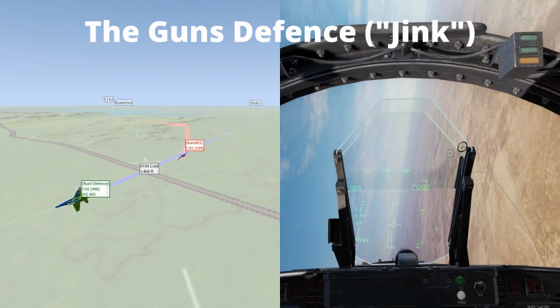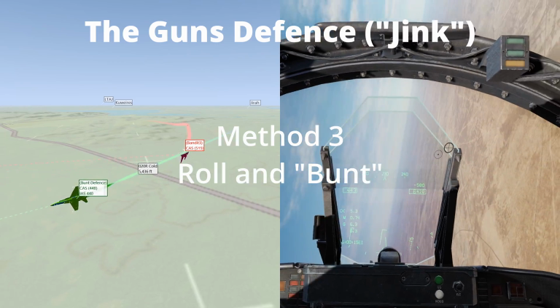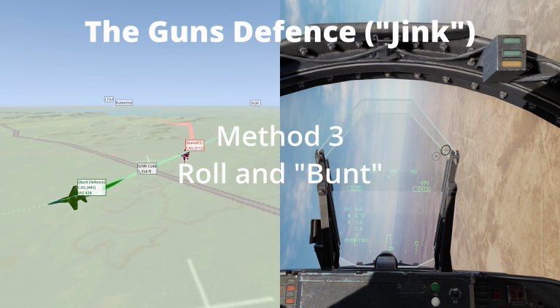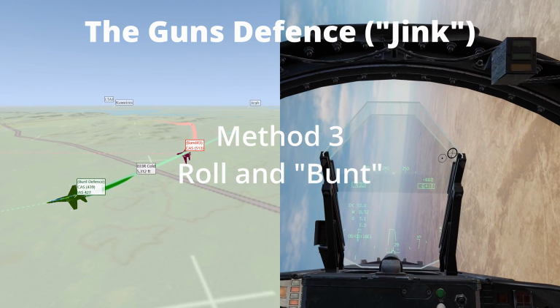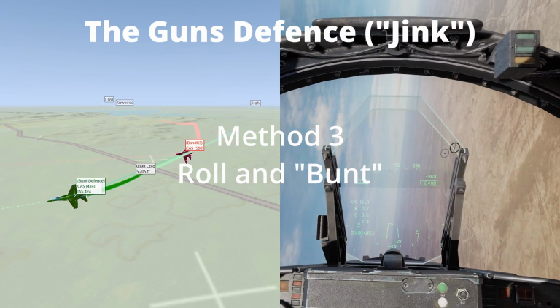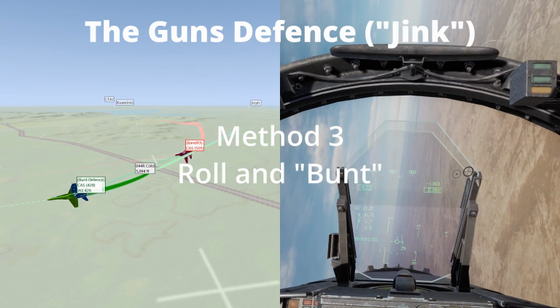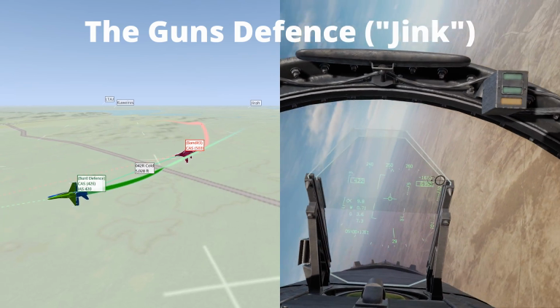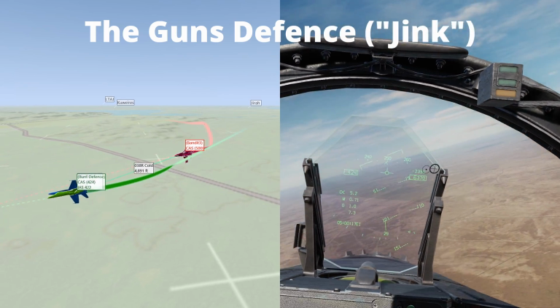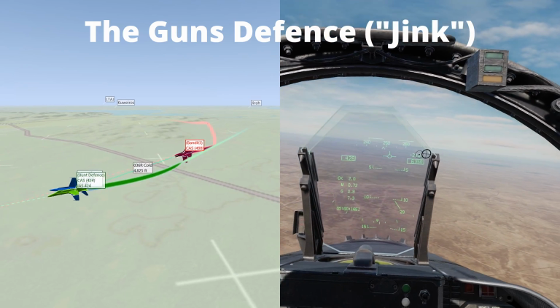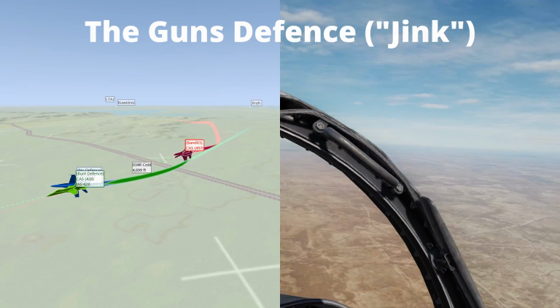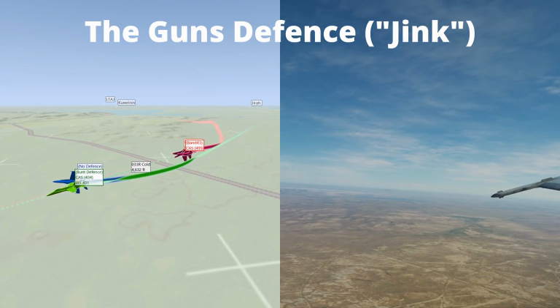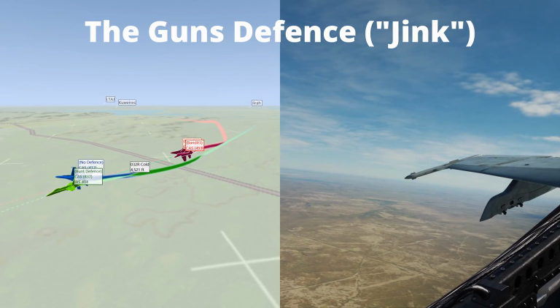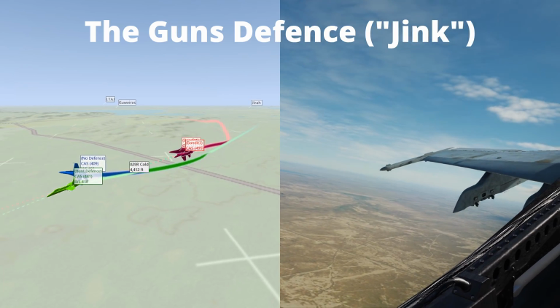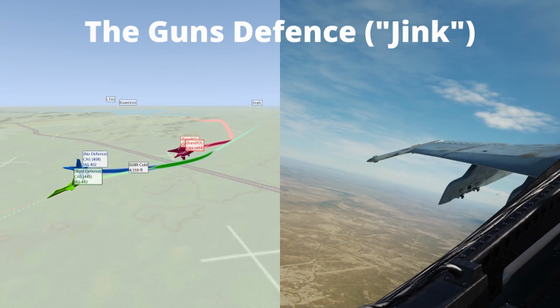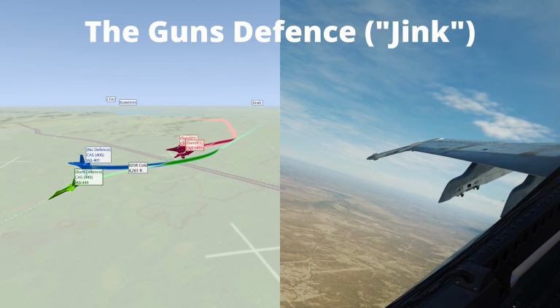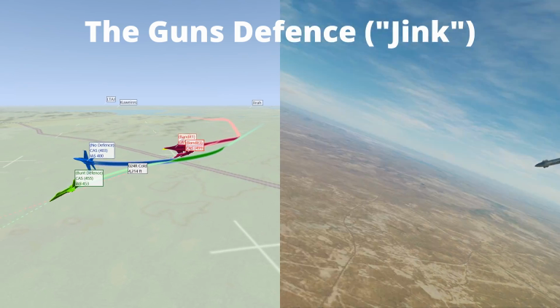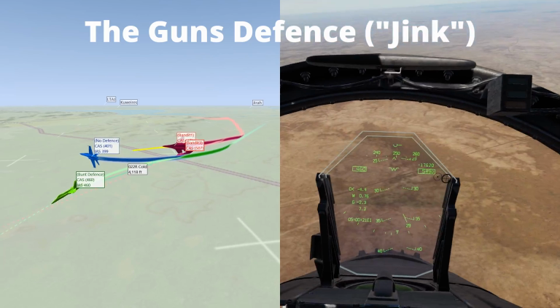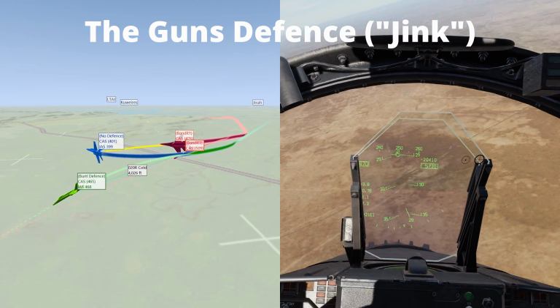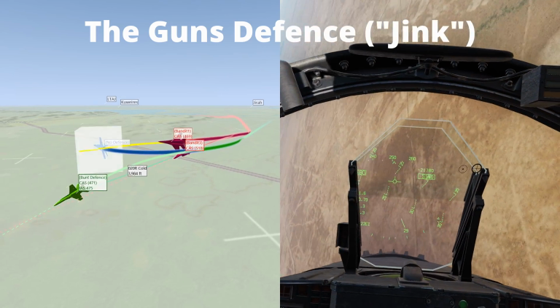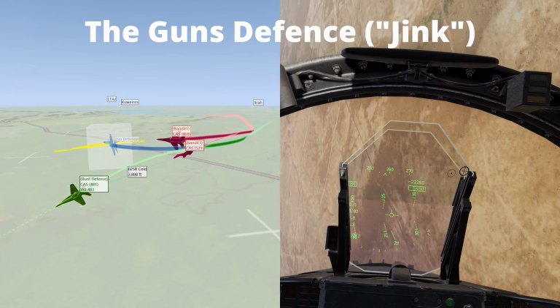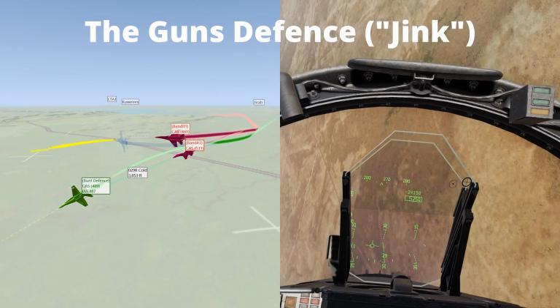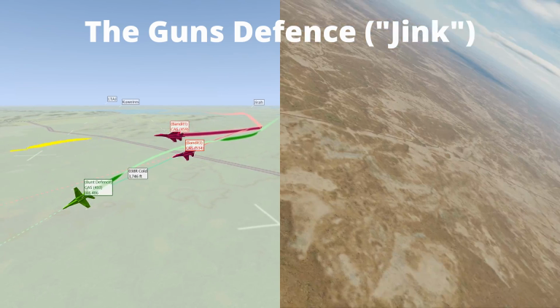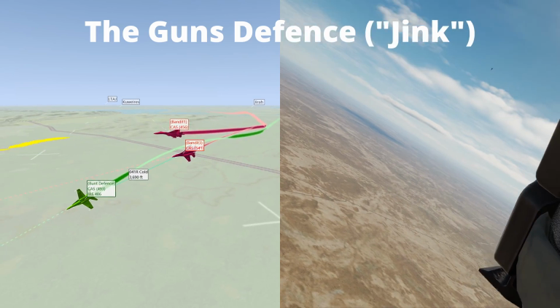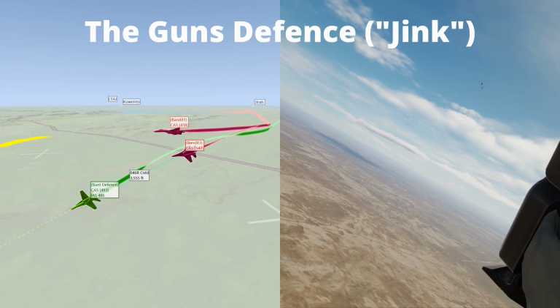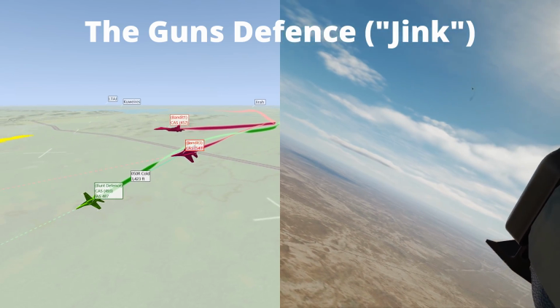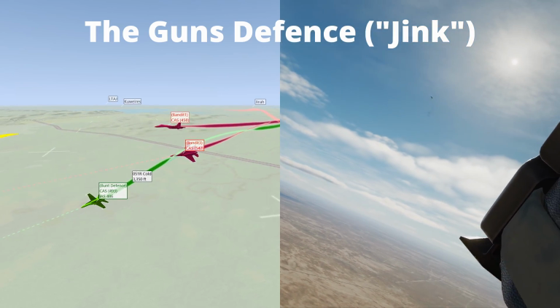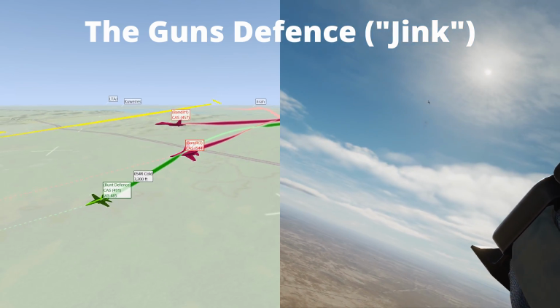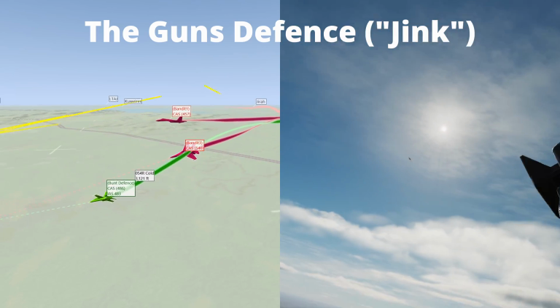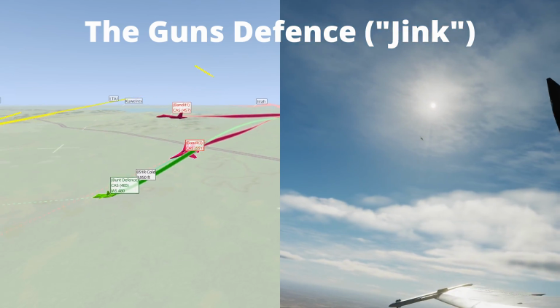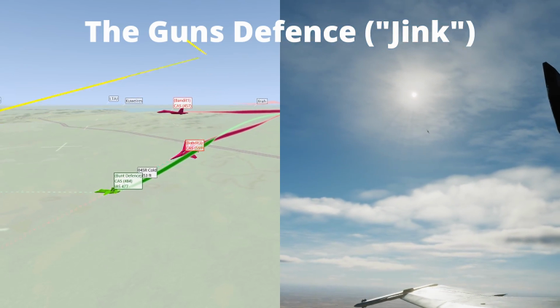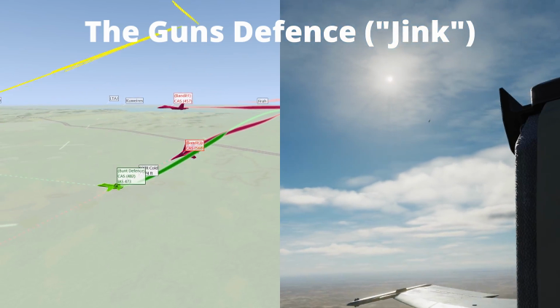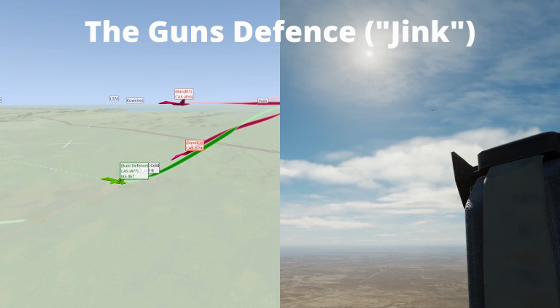Method 3: Roll and bunt — roll to place your inside wing on the target and immediately push forward on the stick. This method is unique in that the attacker may be fooled into pitching nose up as you are rolling to place your lift vector upwards.